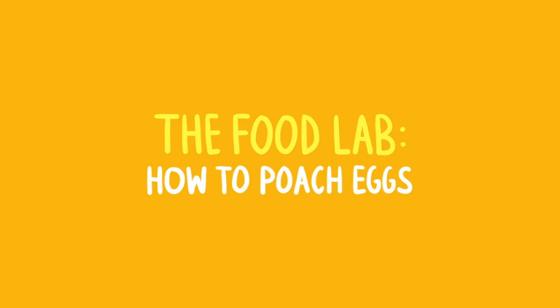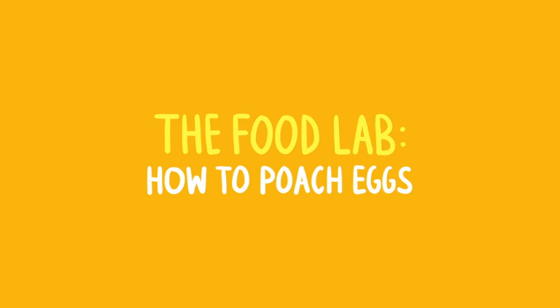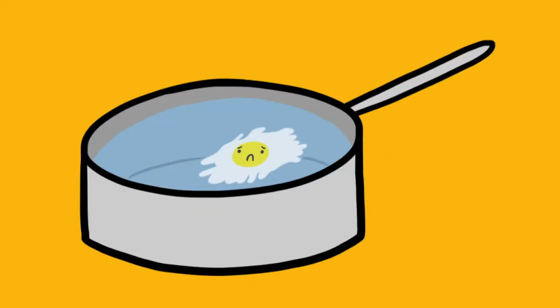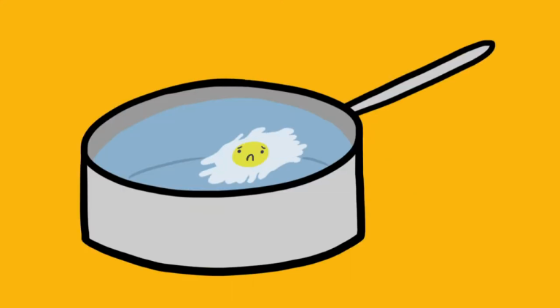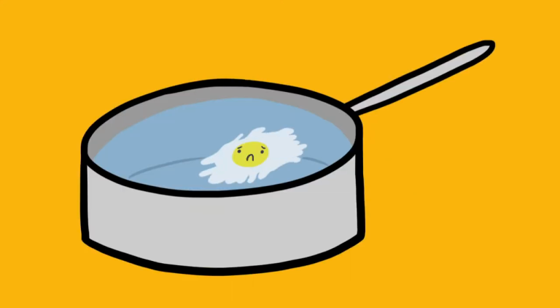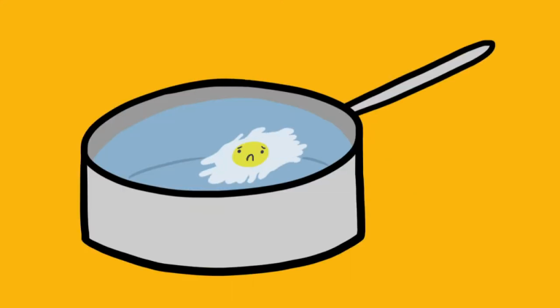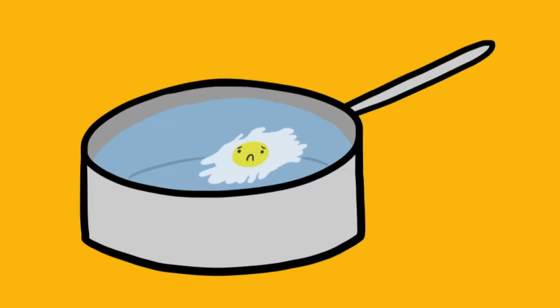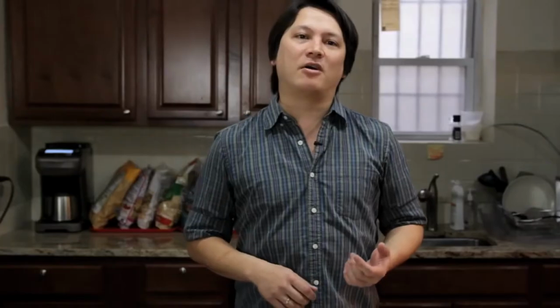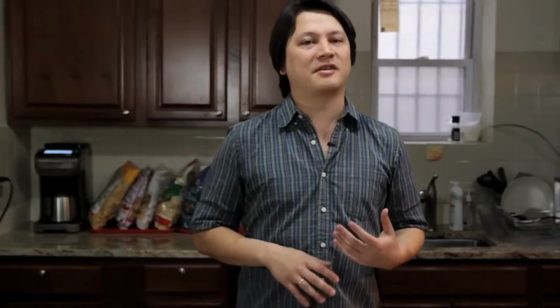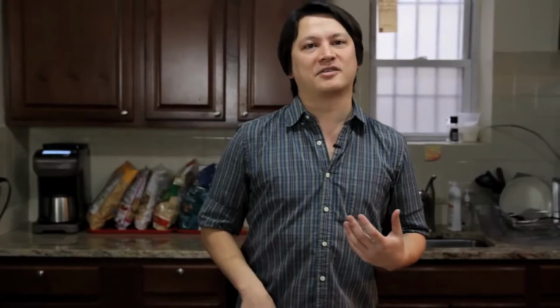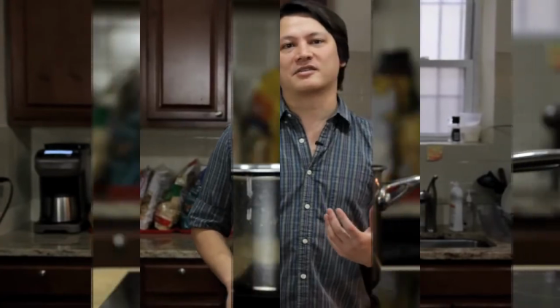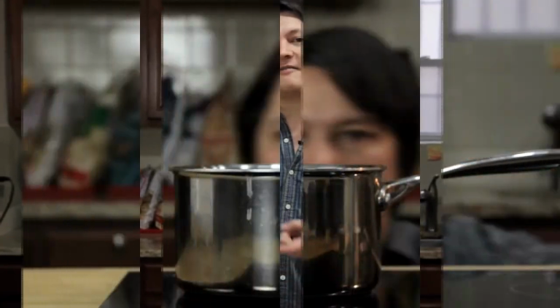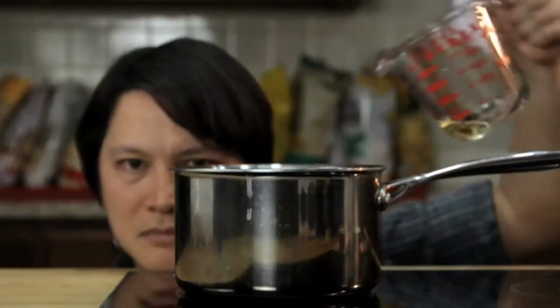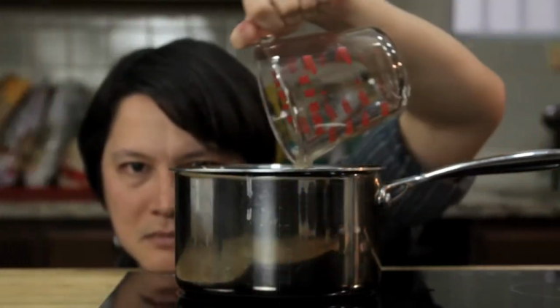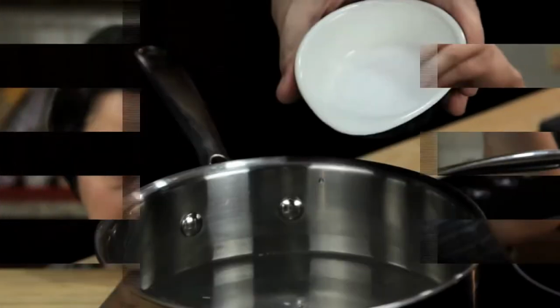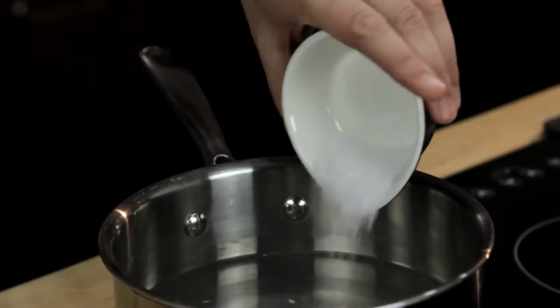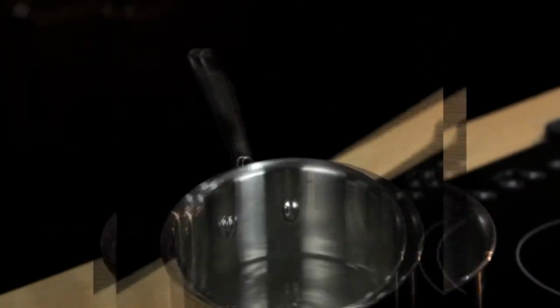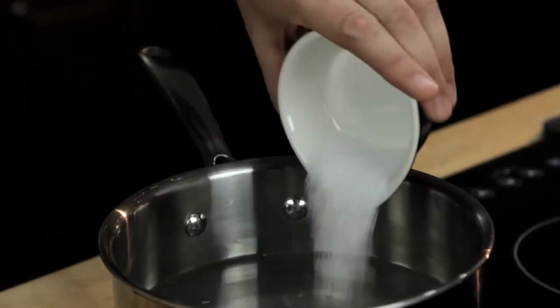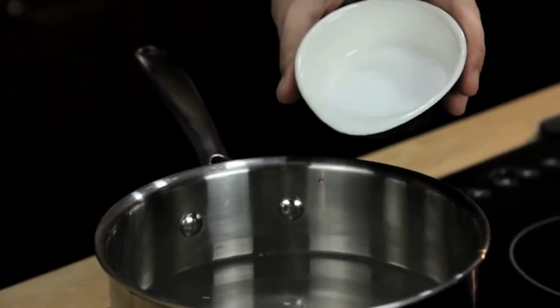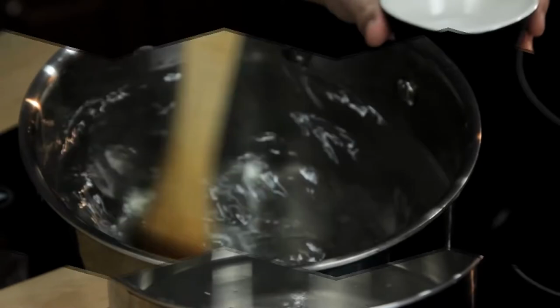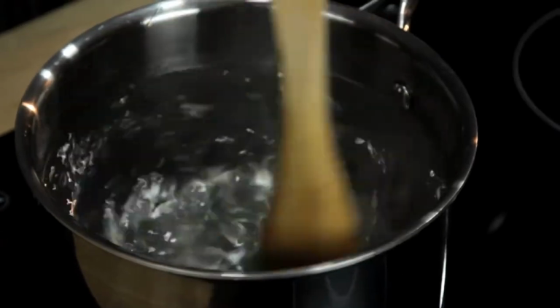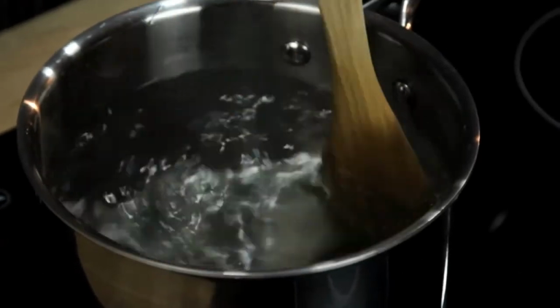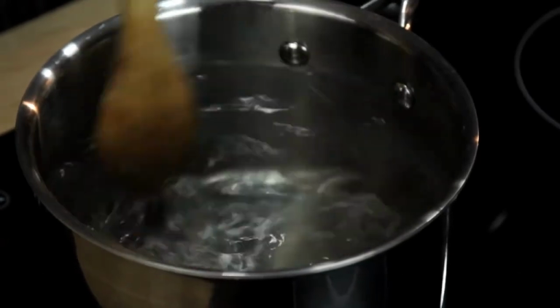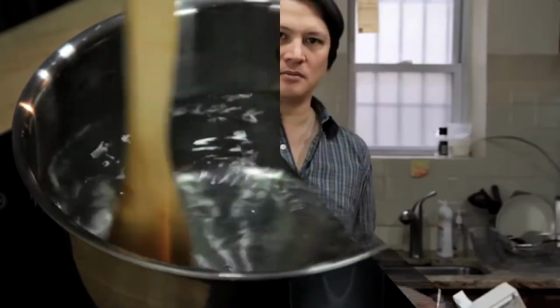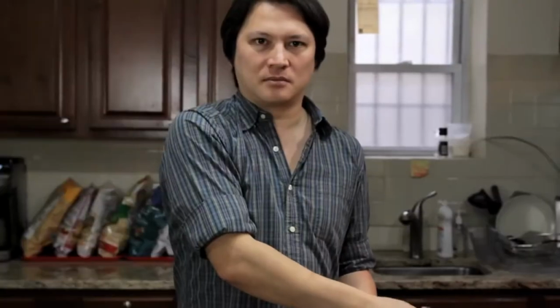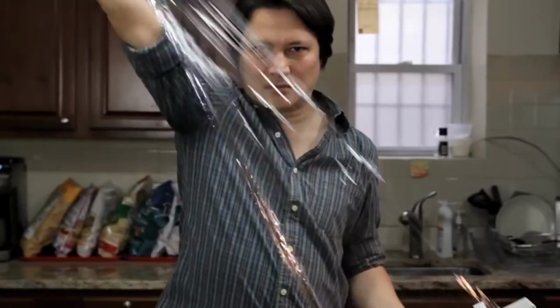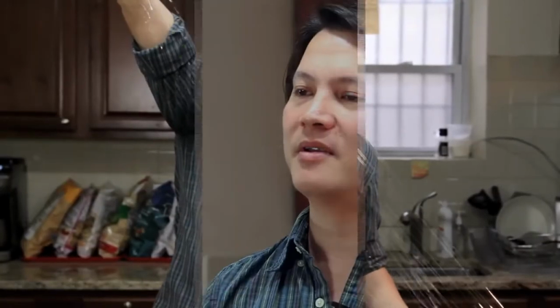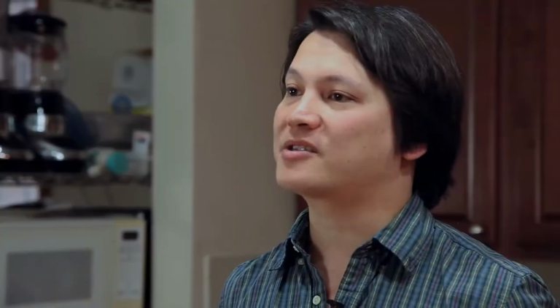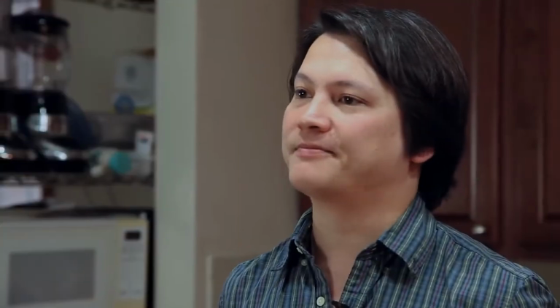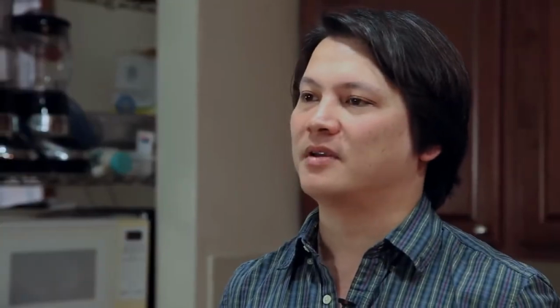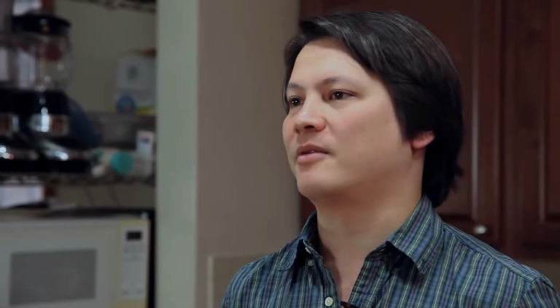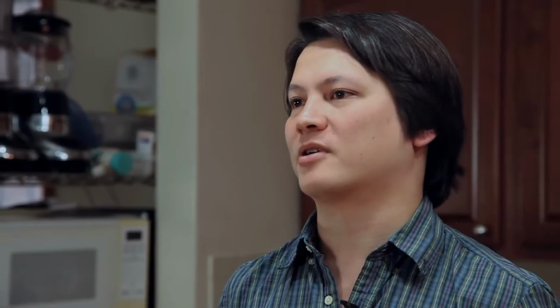The problem is they're really tough to make right. You've probably read all the tricks and know all the secrets — add vinegar to your water, add salt to your water, don't add salt to your water, stir a vortex into the water, wrap your eggs in plastic wrap. Guess what? None of them really work.